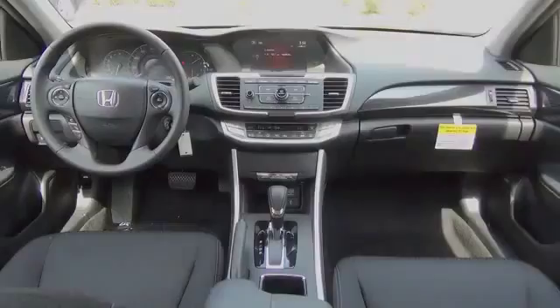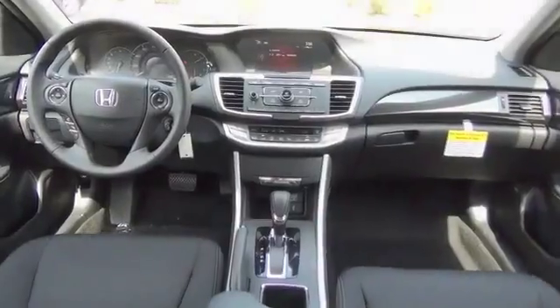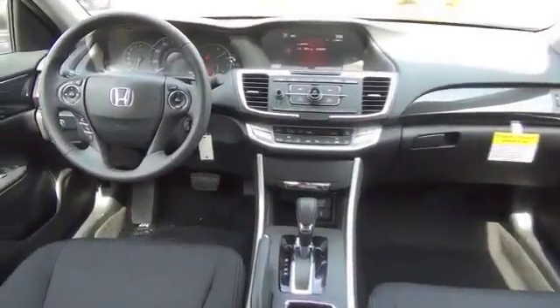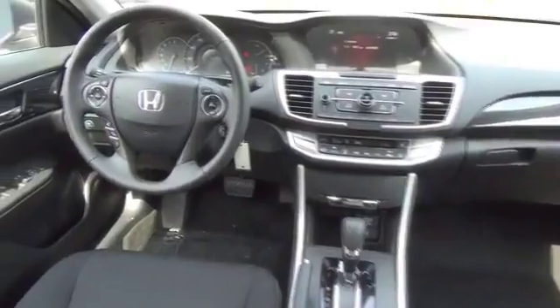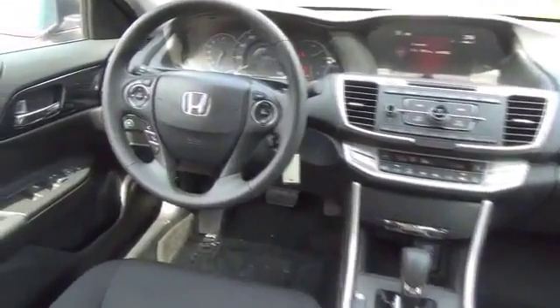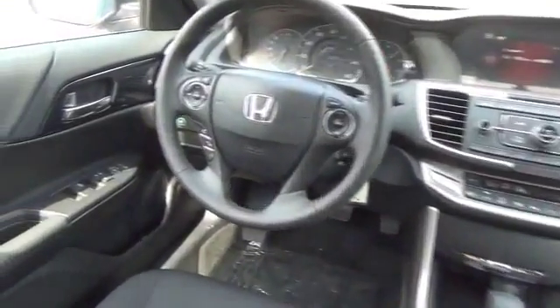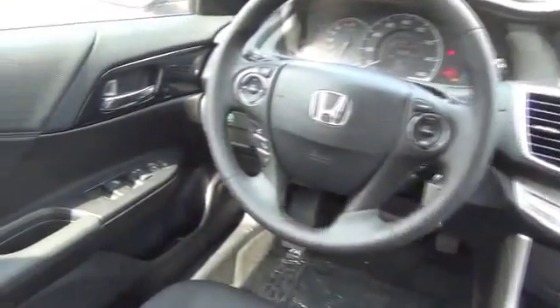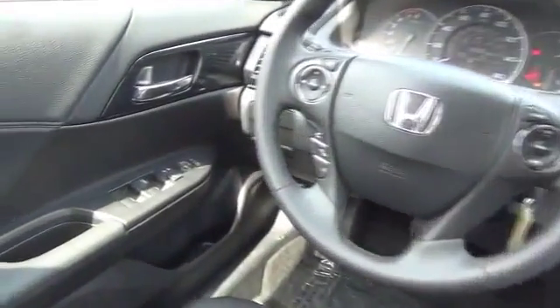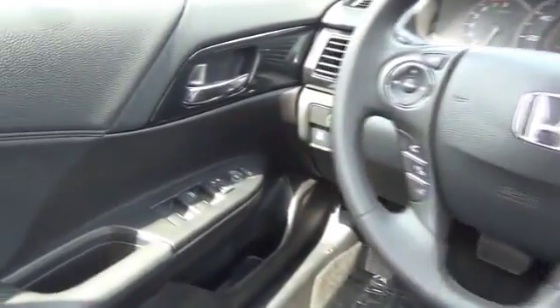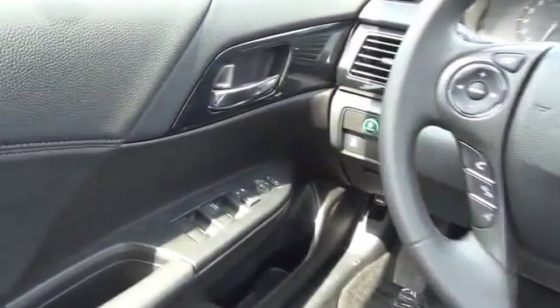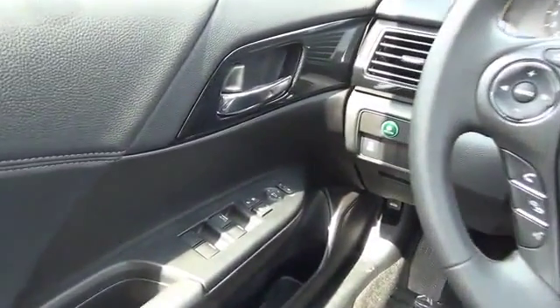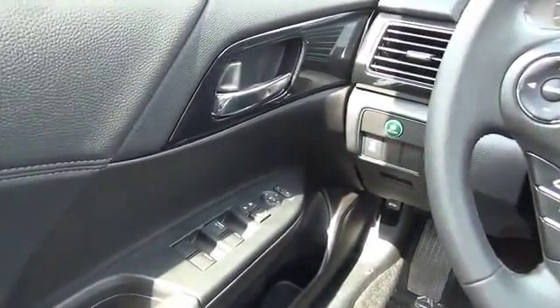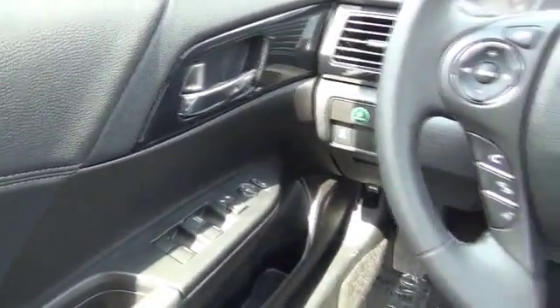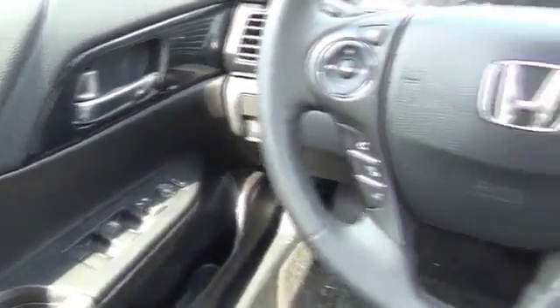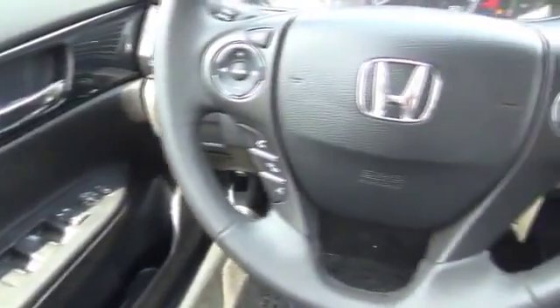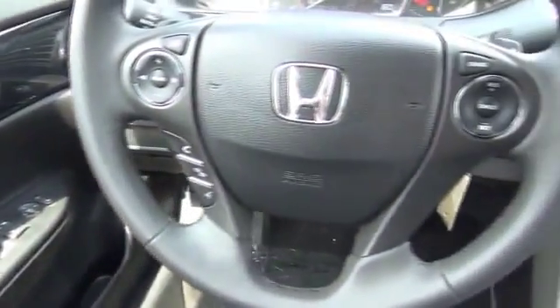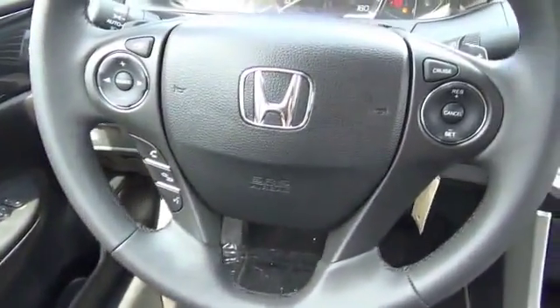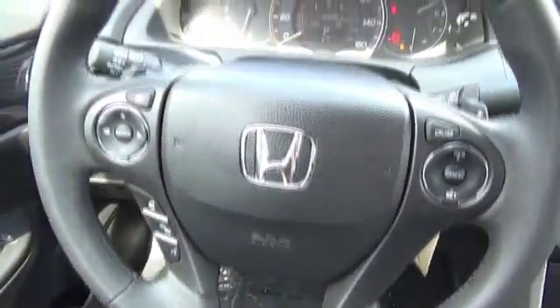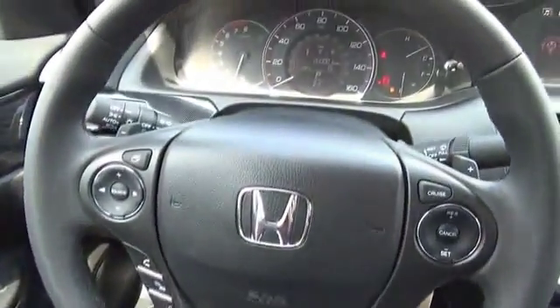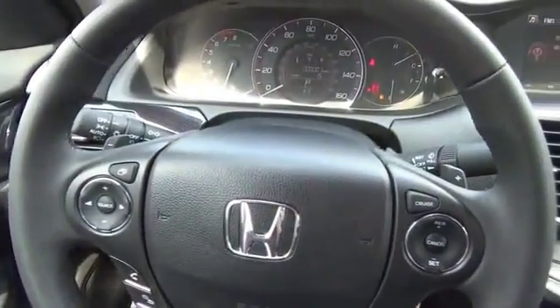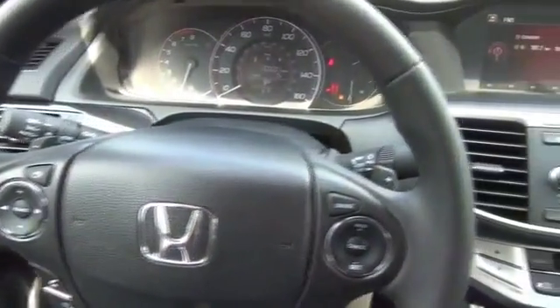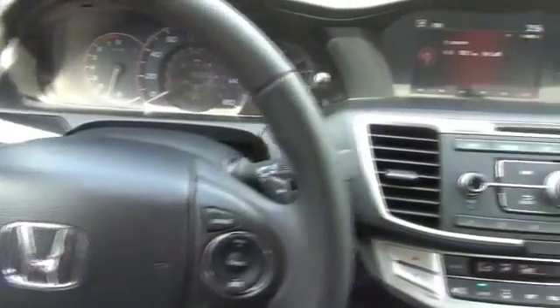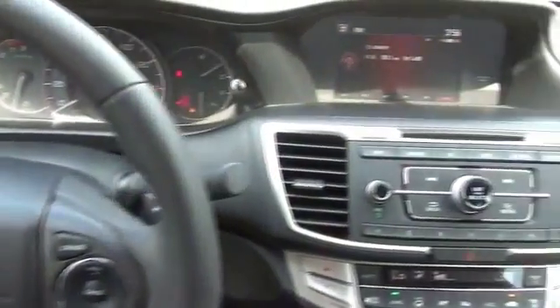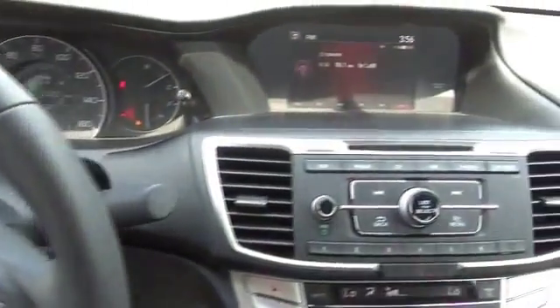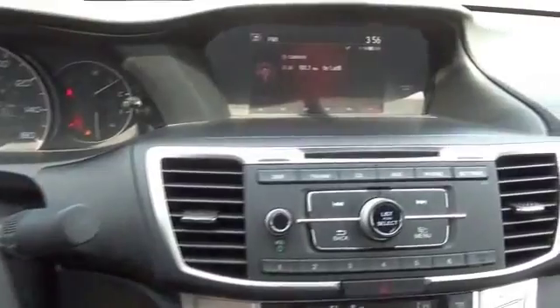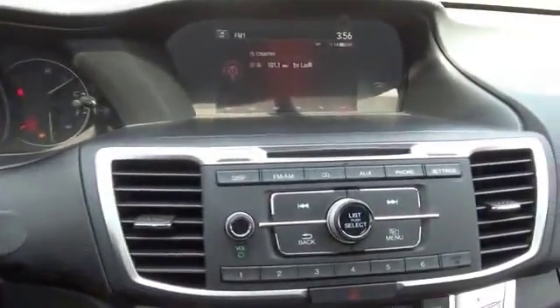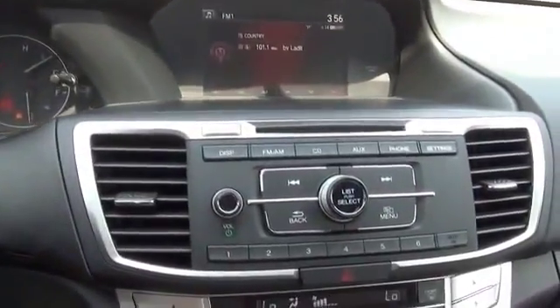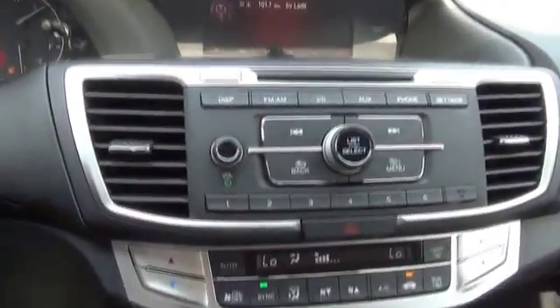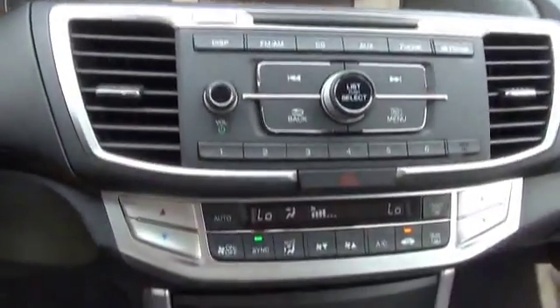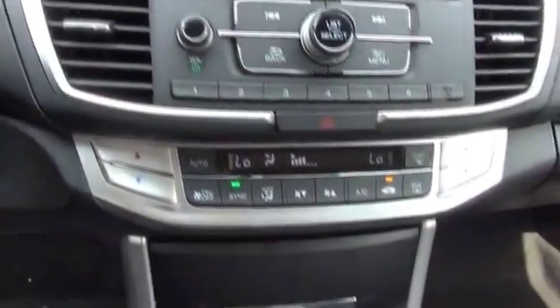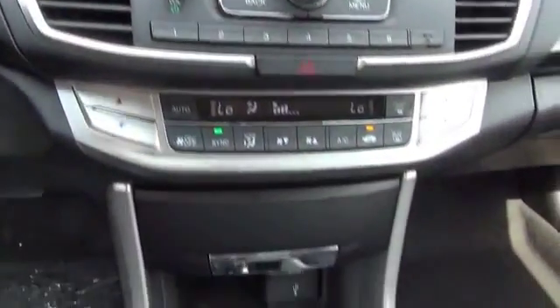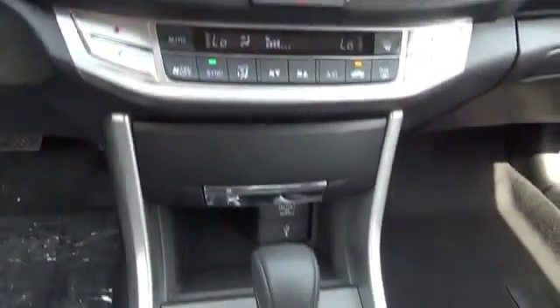Inside you'll find steering wheel controls, a premium sound system, a backup camera, child safety locks, an adjustable tilt steering wheel, power seats, cruise control, a trip computer, an MP3 player, and air conditioning.